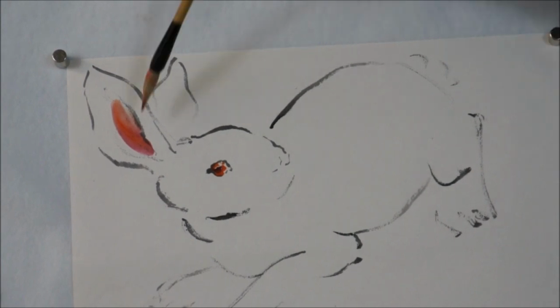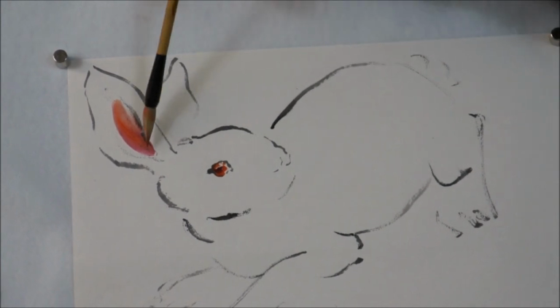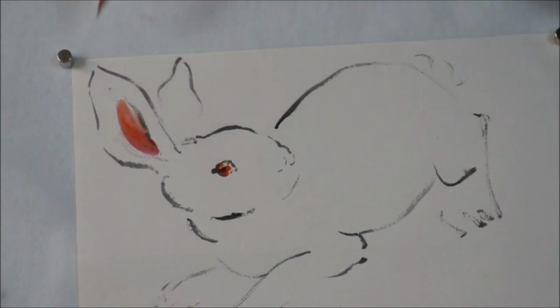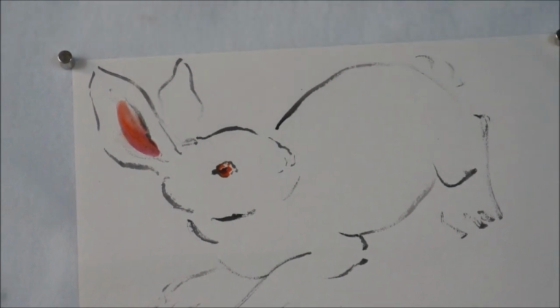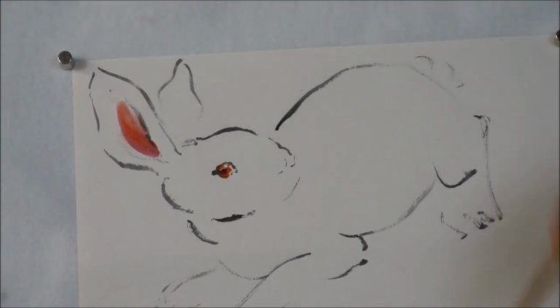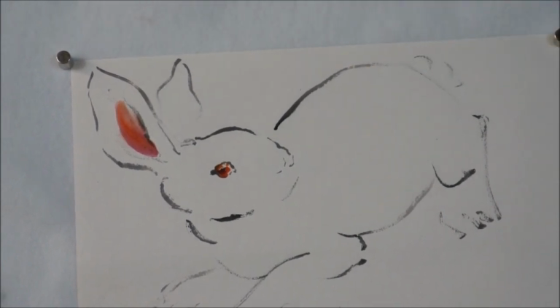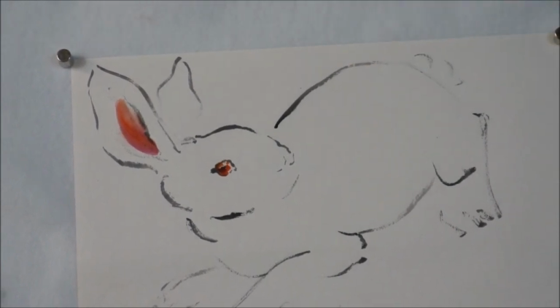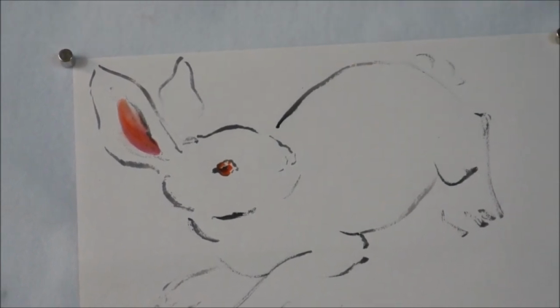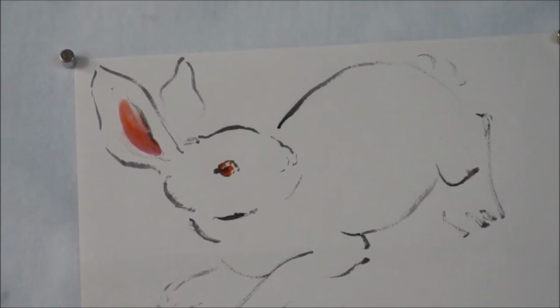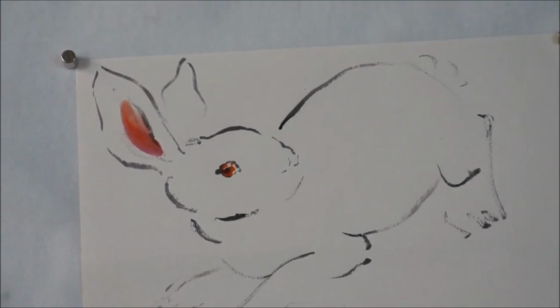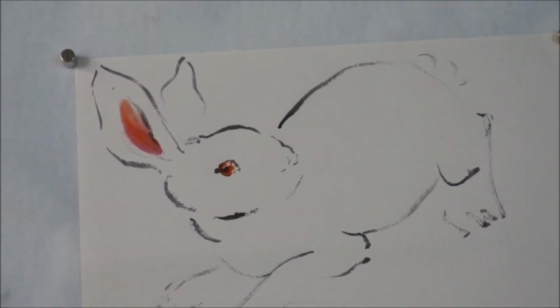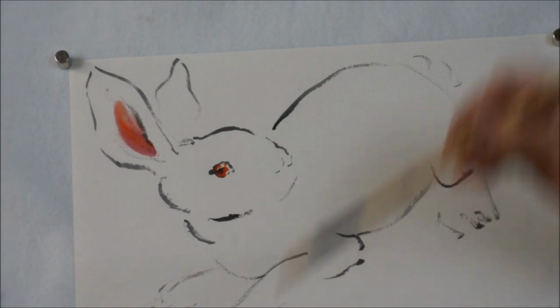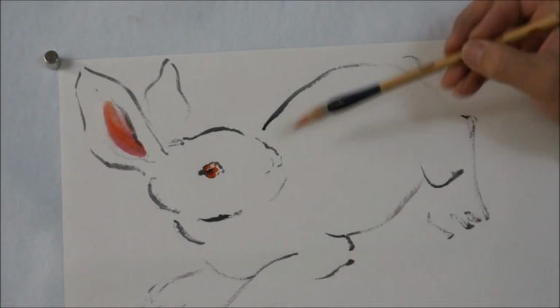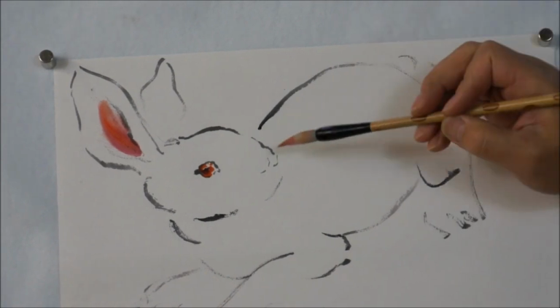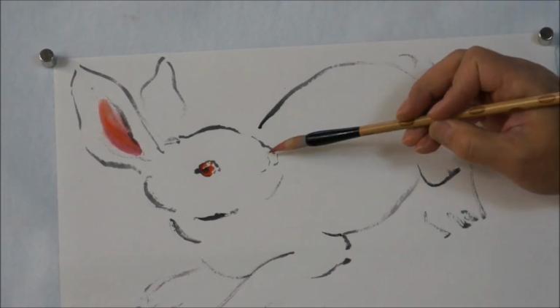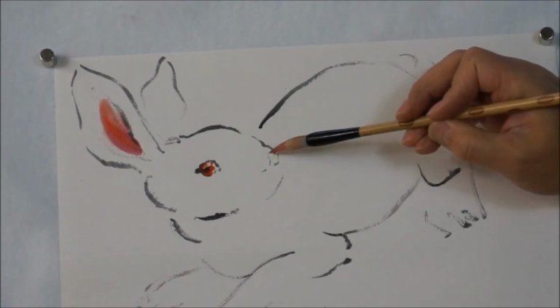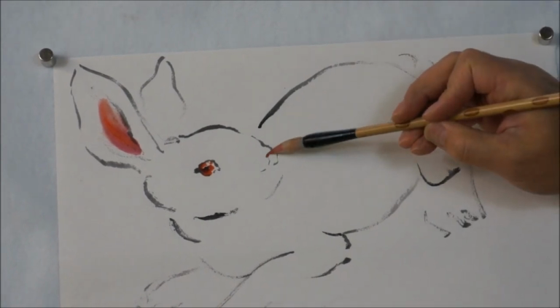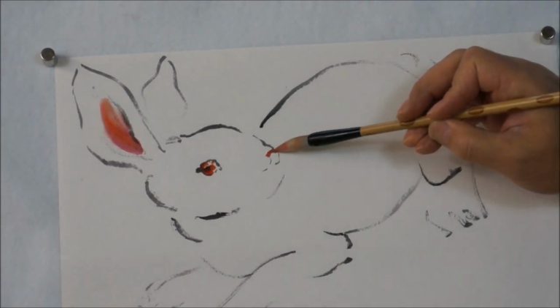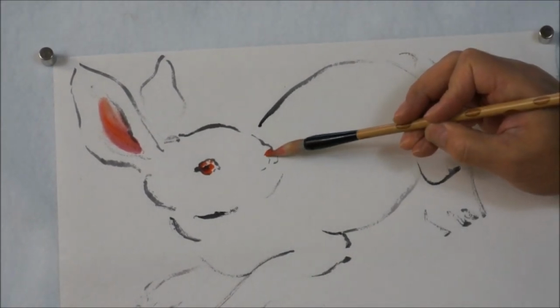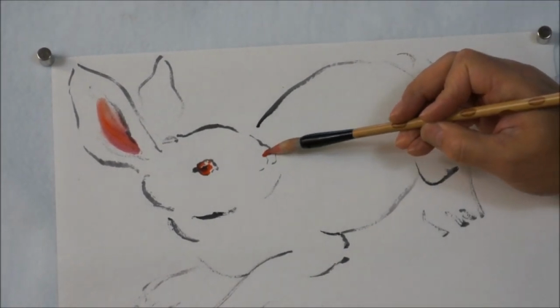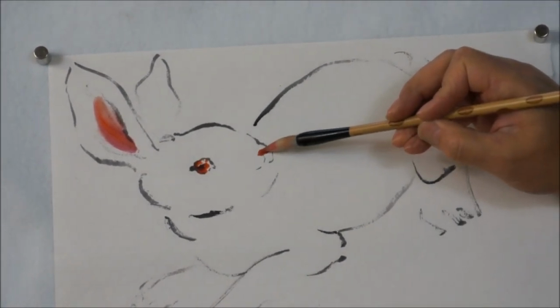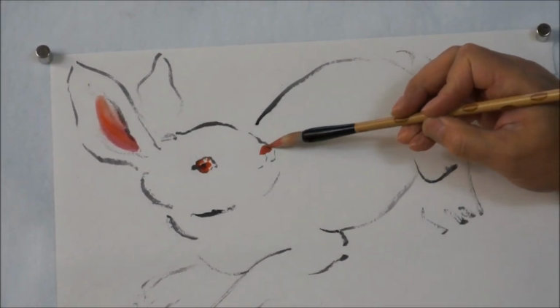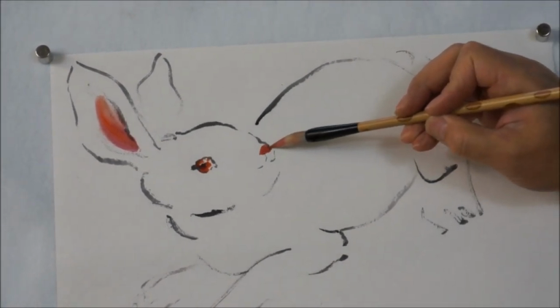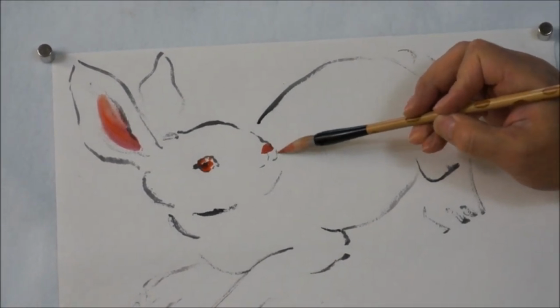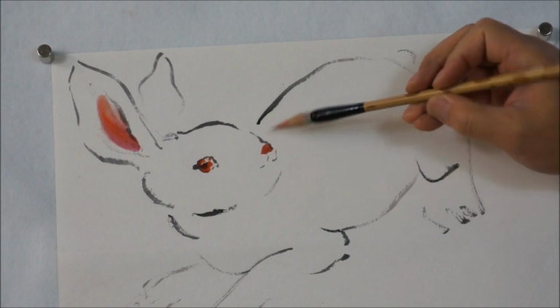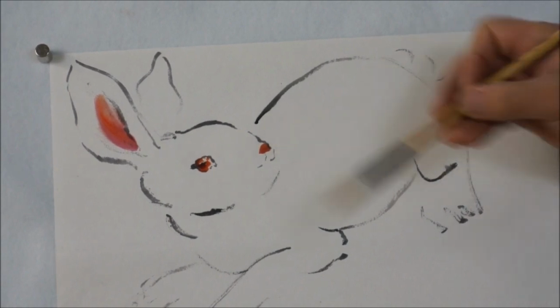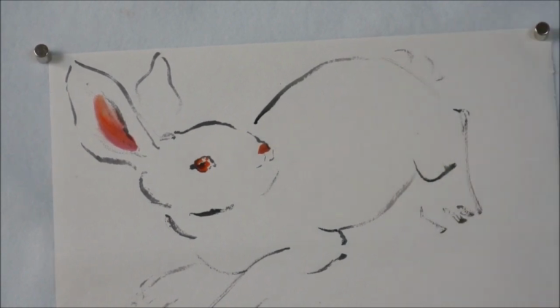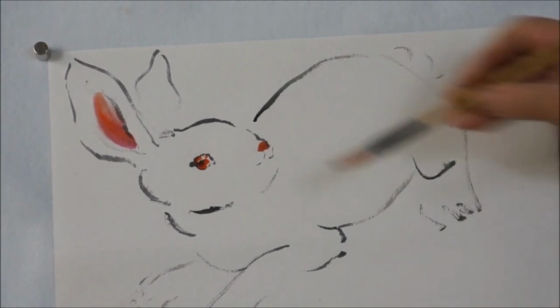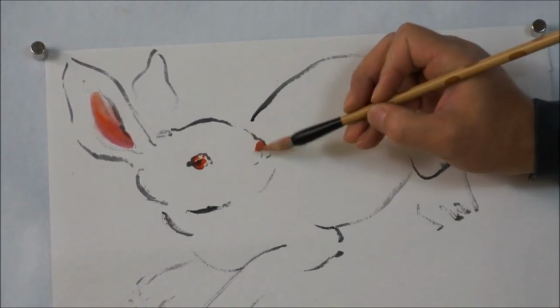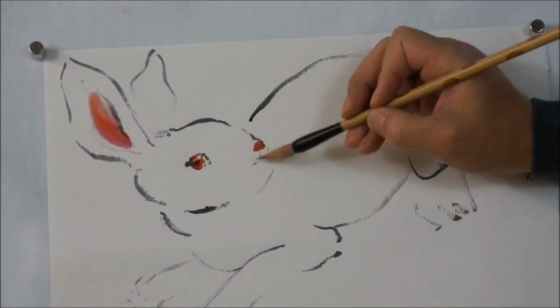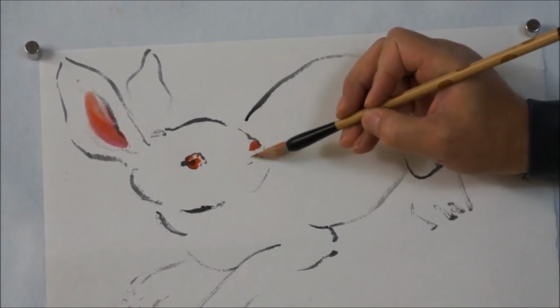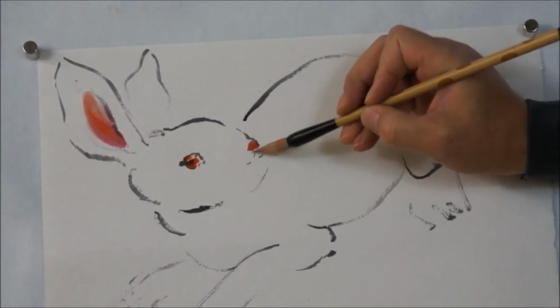The inside of the ear. And then the rest of the color to do the nose and mouth. The mouth should be lighter.